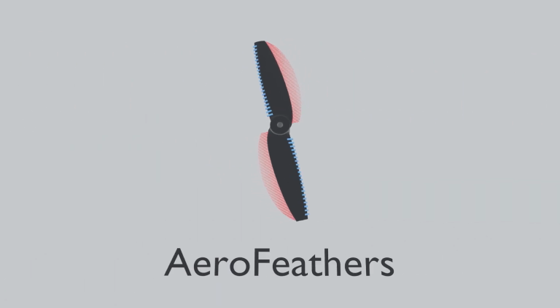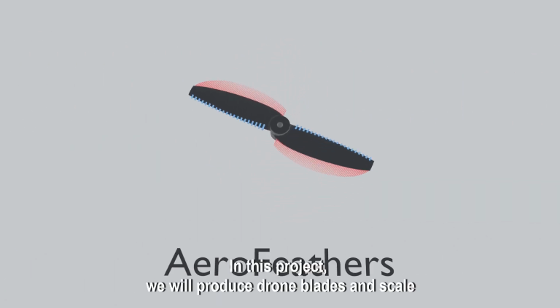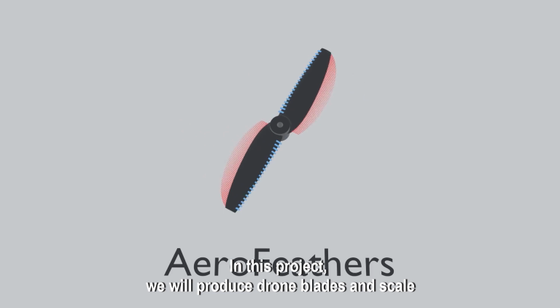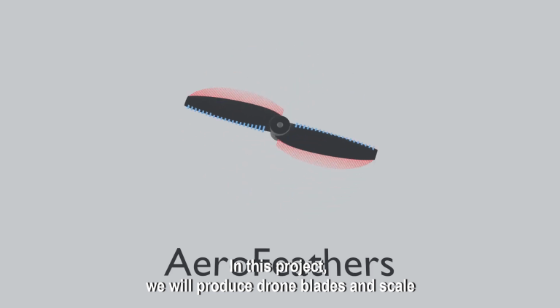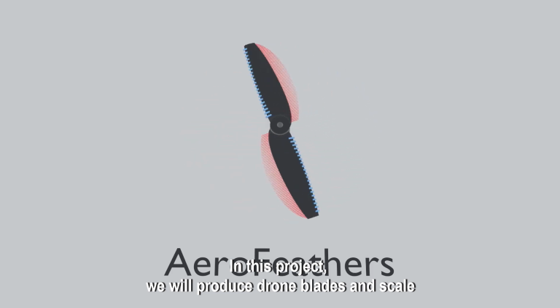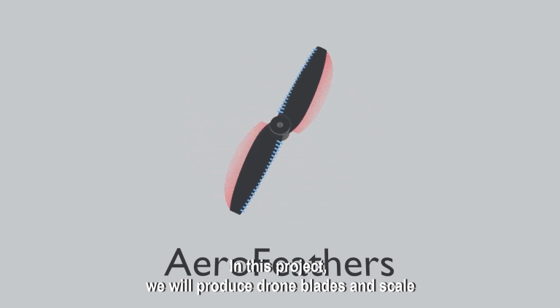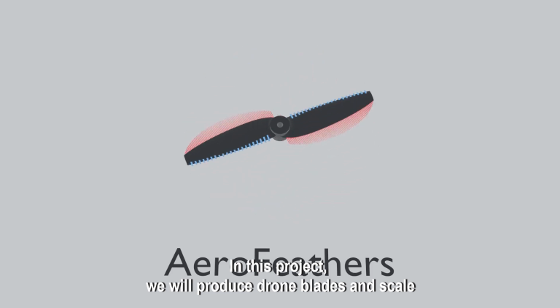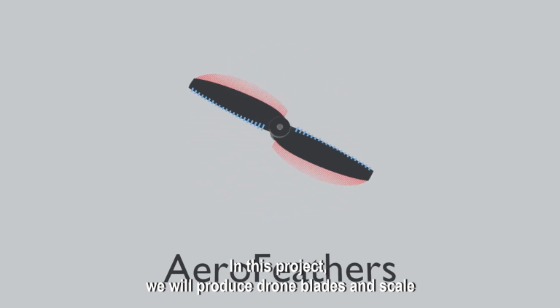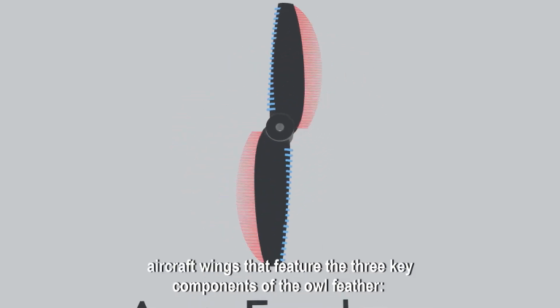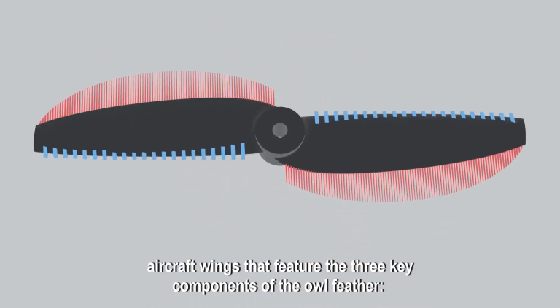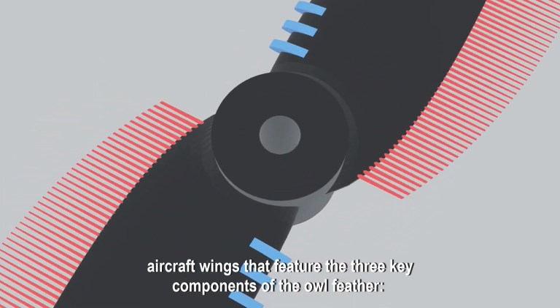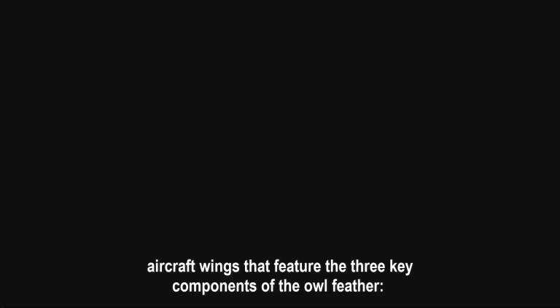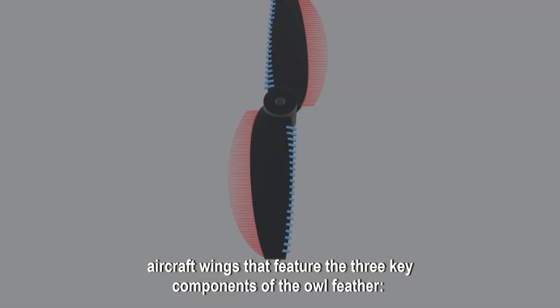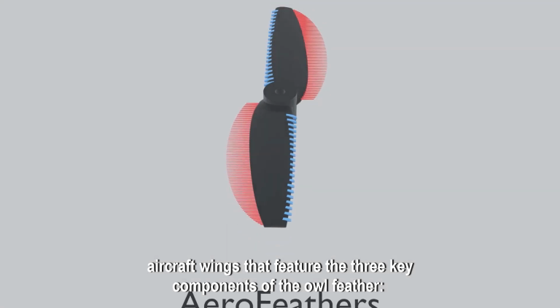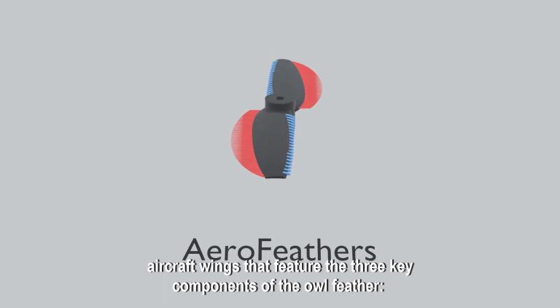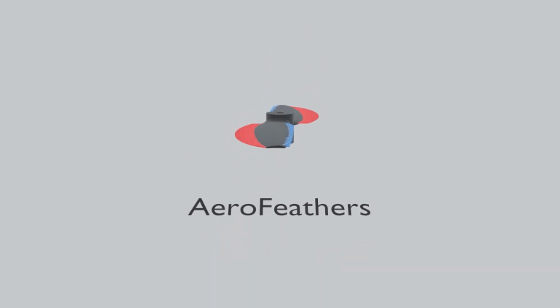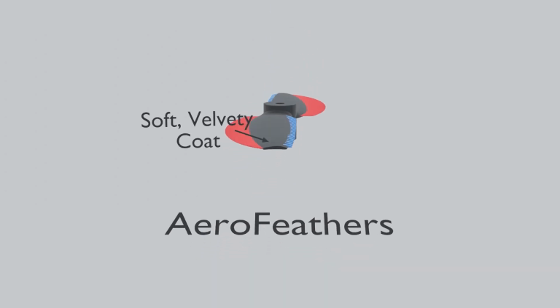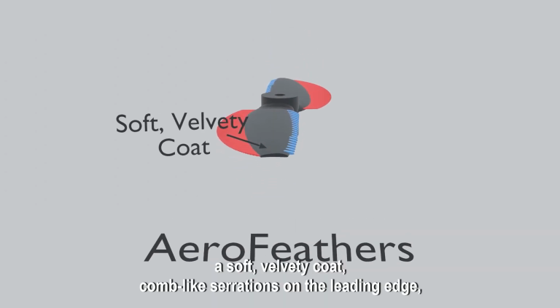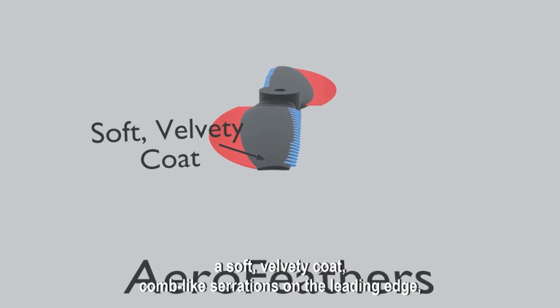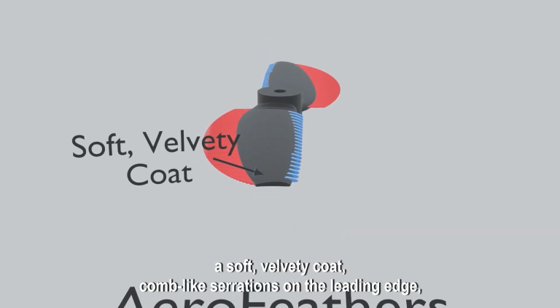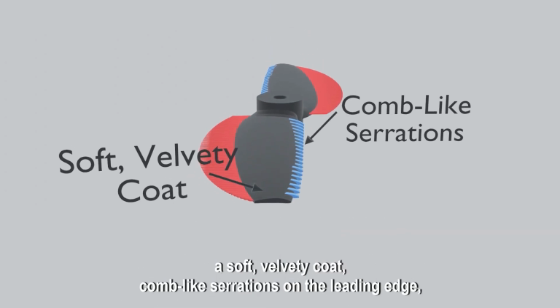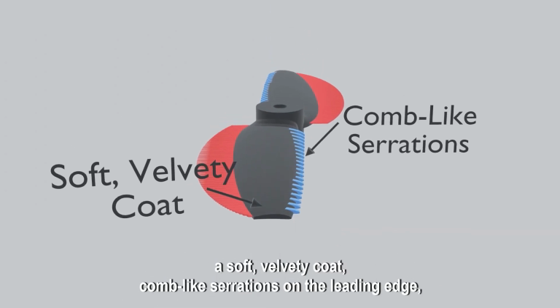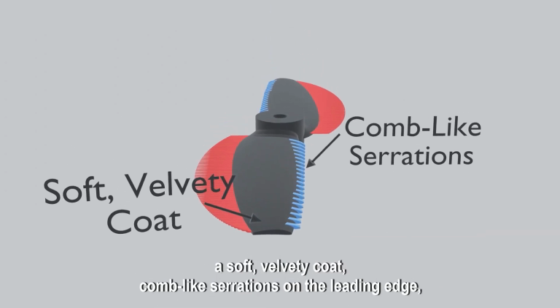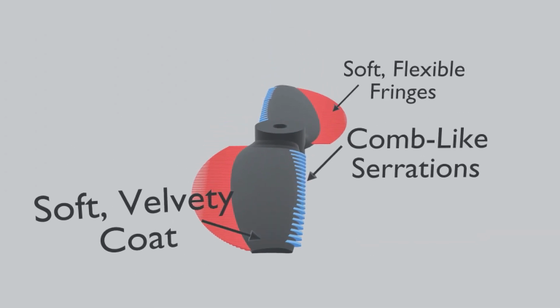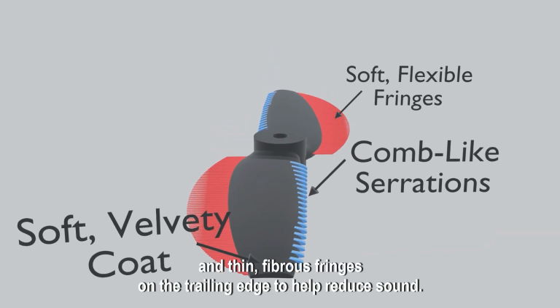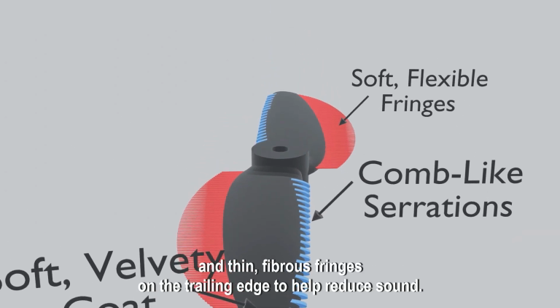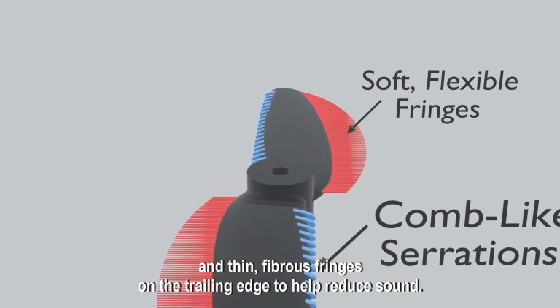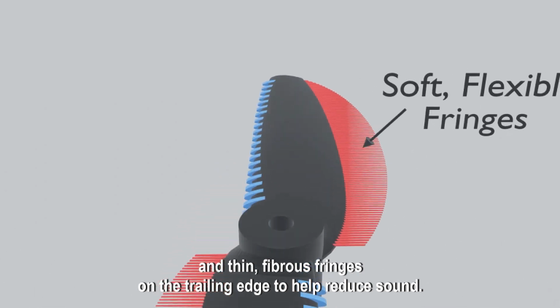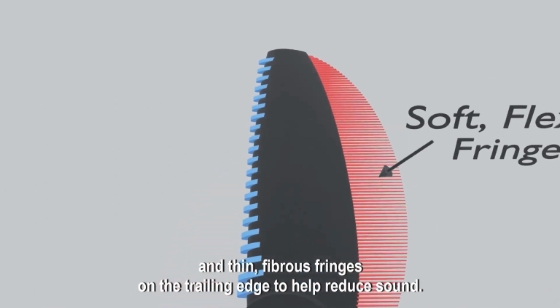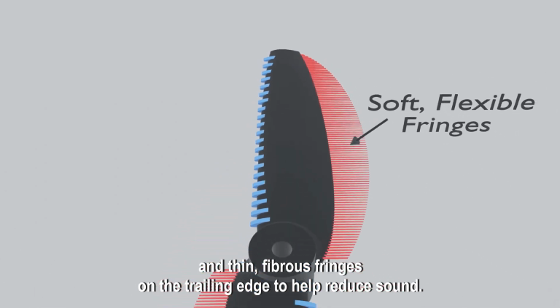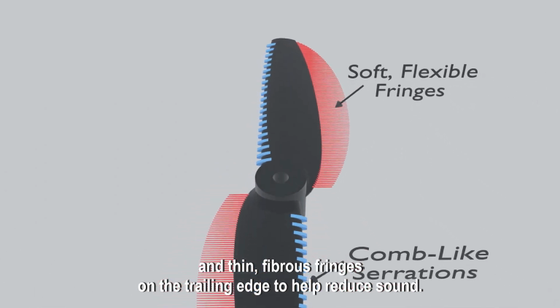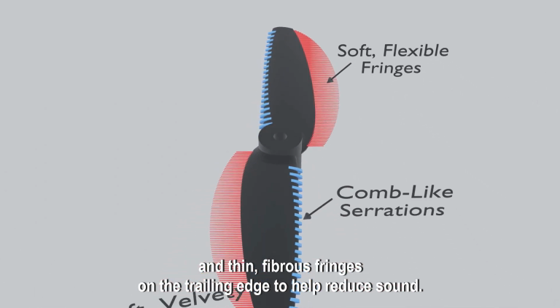In this project, we will produce drone blades and scale aircraft wings that feature the three key components of the owl feather: a soft velvety coat, comb-like serrations on the leading edge, and thin fibrous fringes on the trailing edge to help reduce sound.